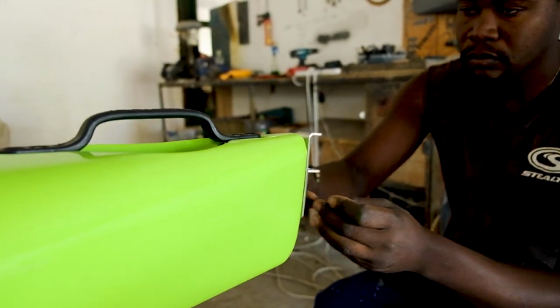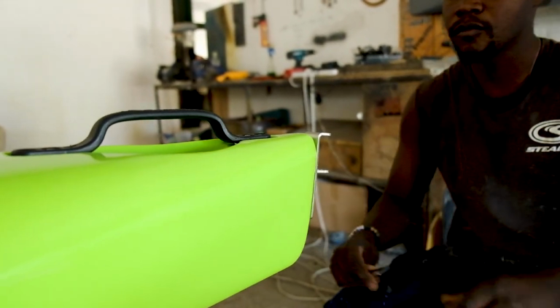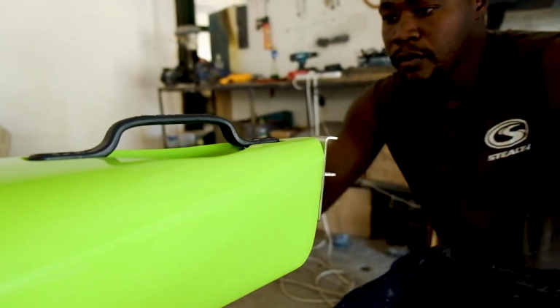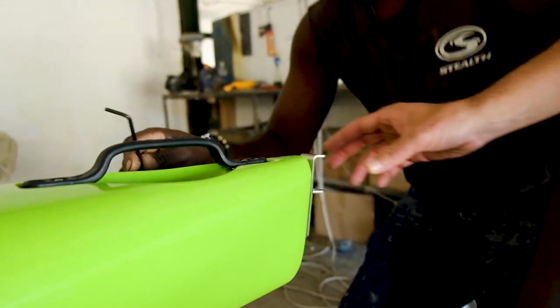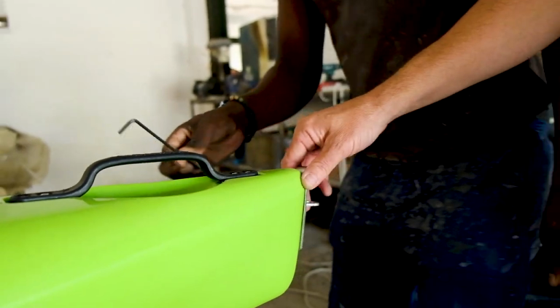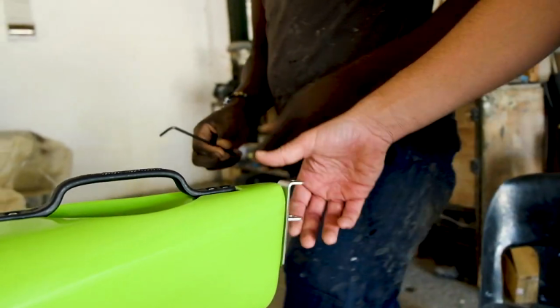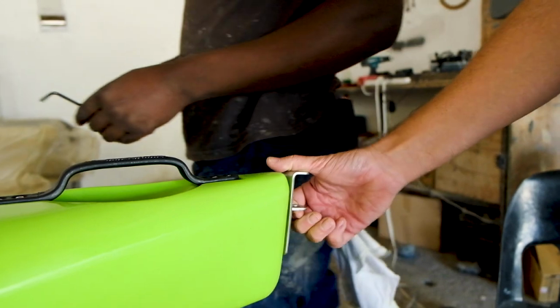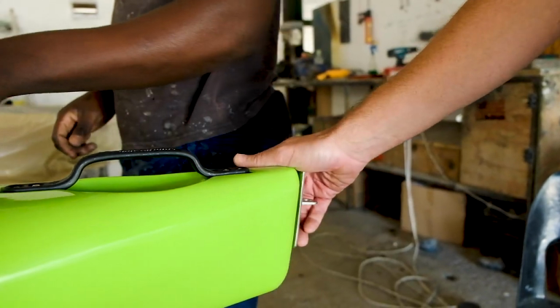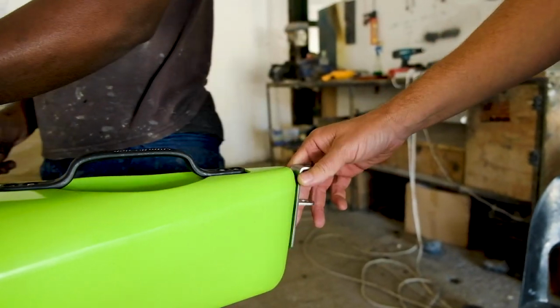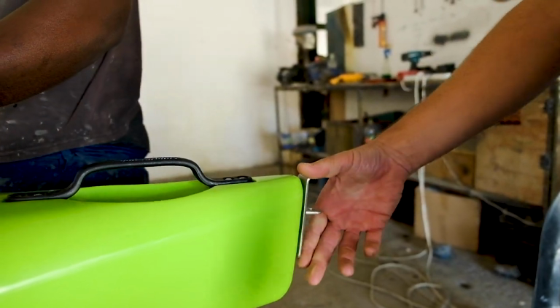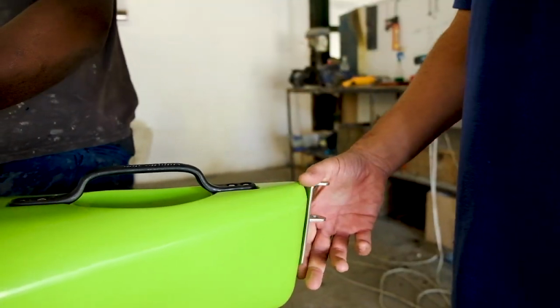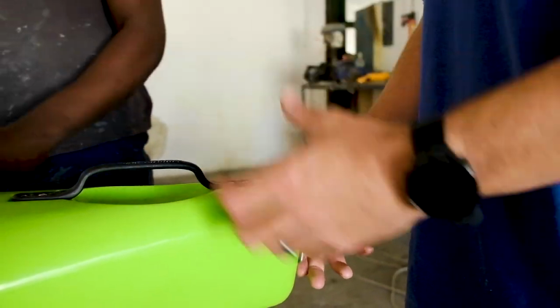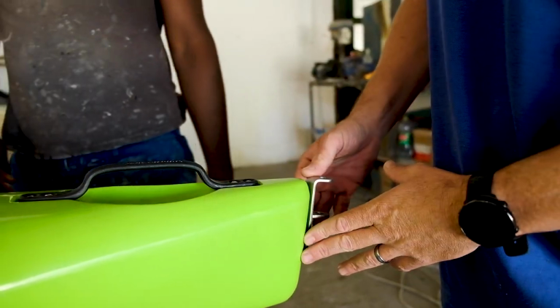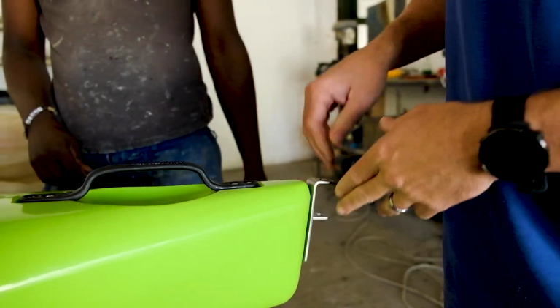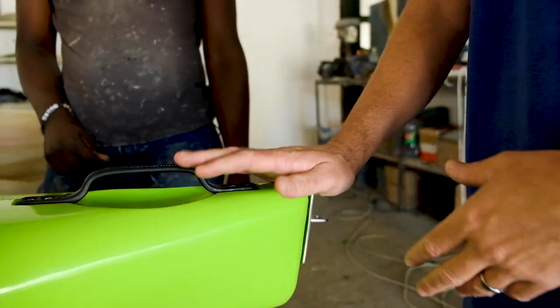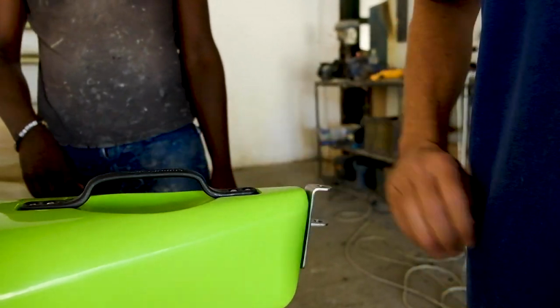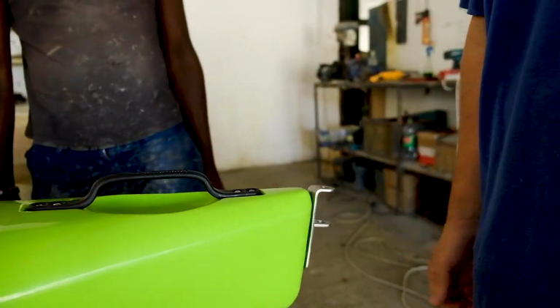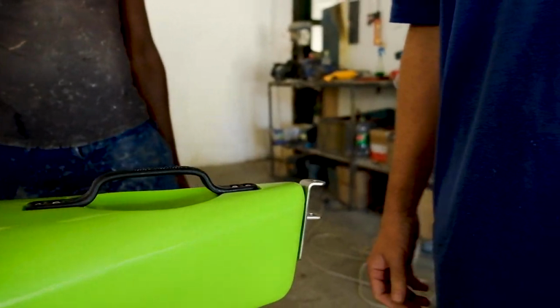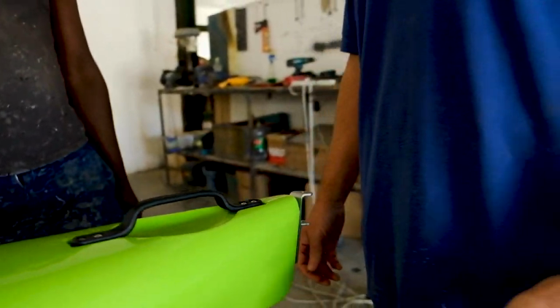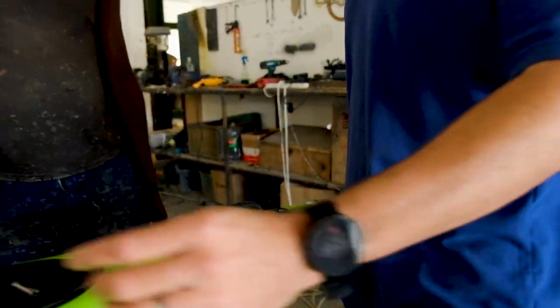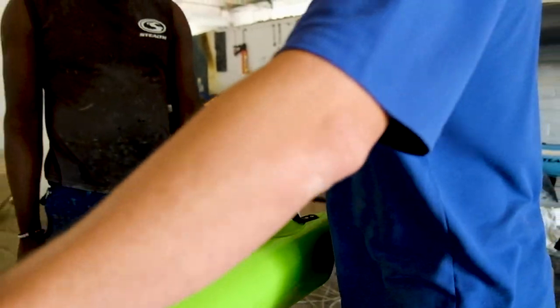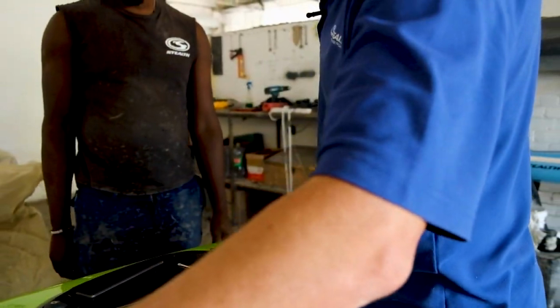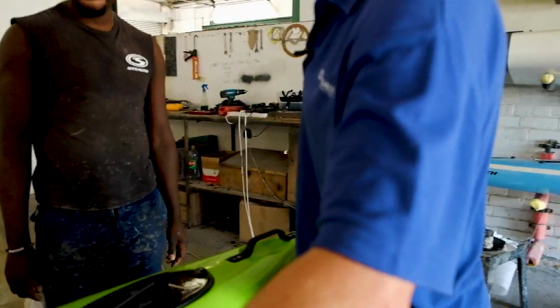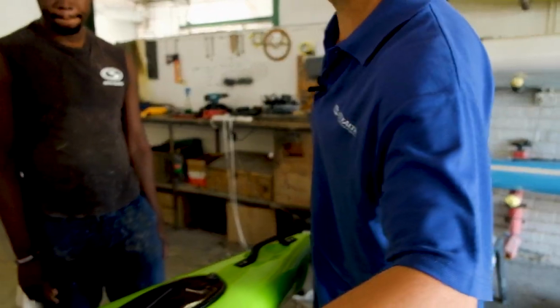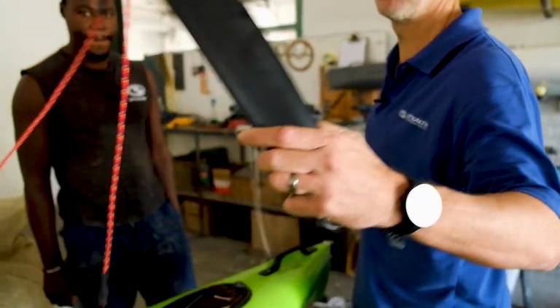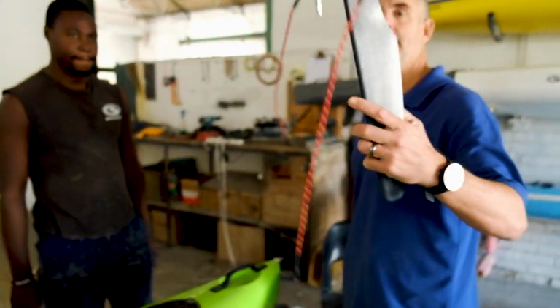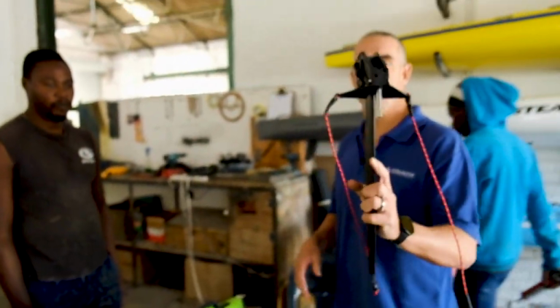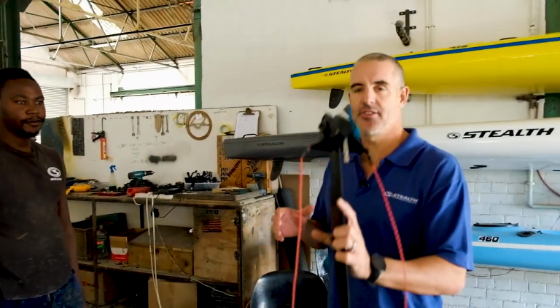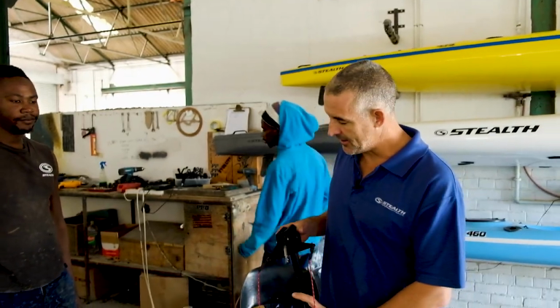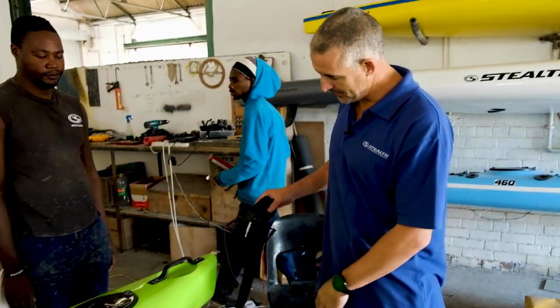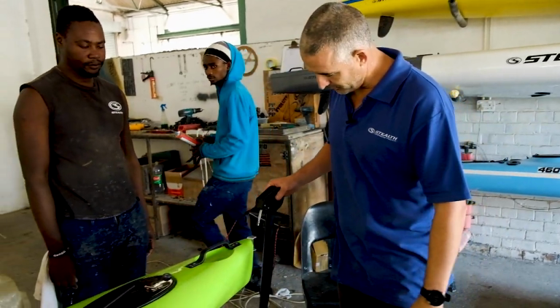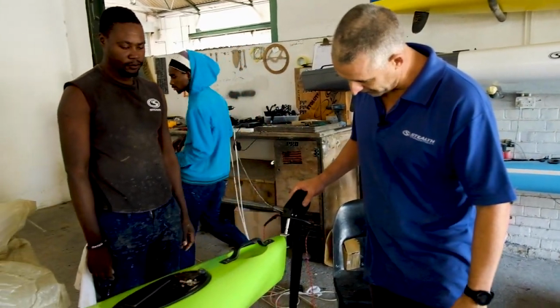The mounting plate is now on the kayak. This is where the kick-up rudder will clip into. You can see it's designed simply to just fit in there.